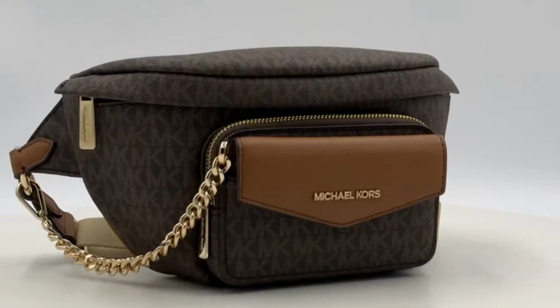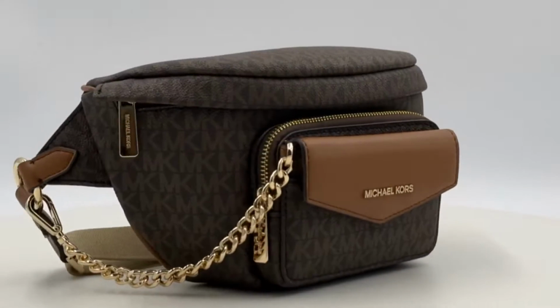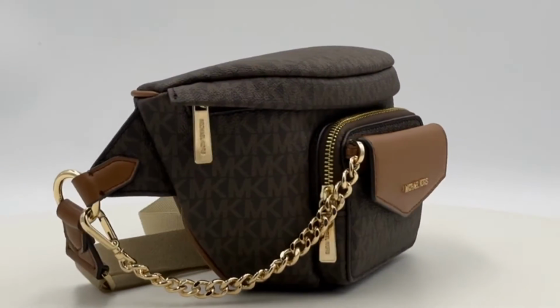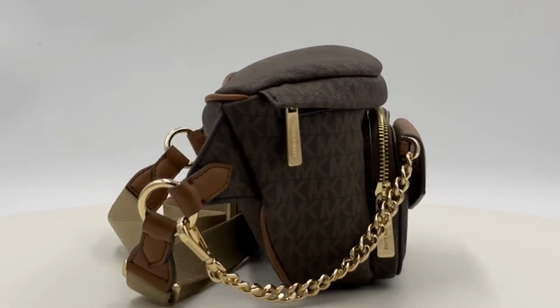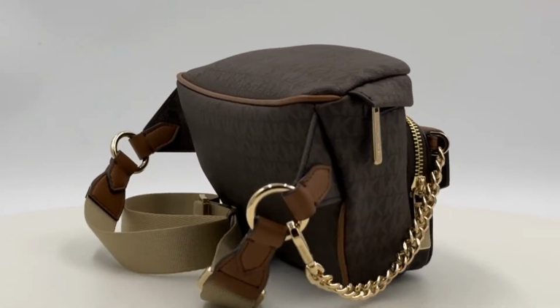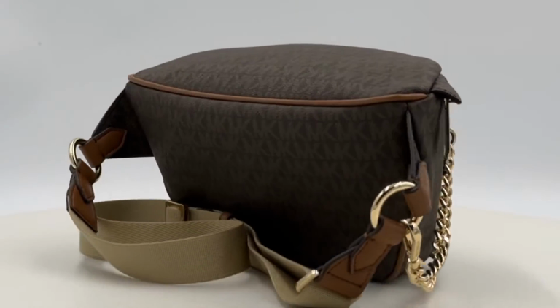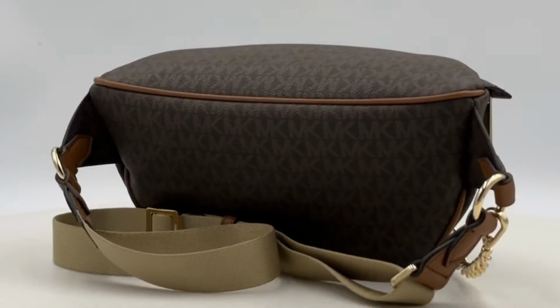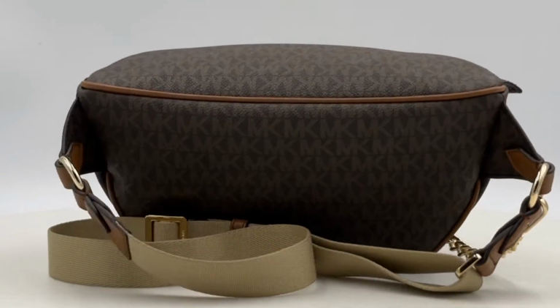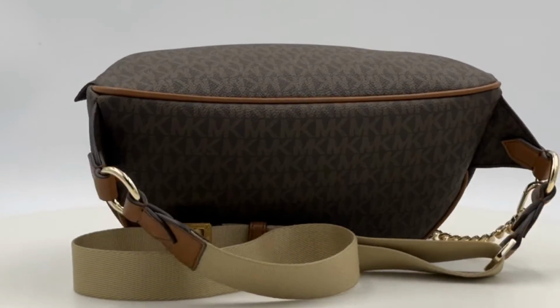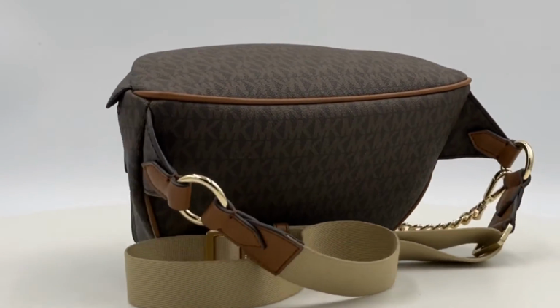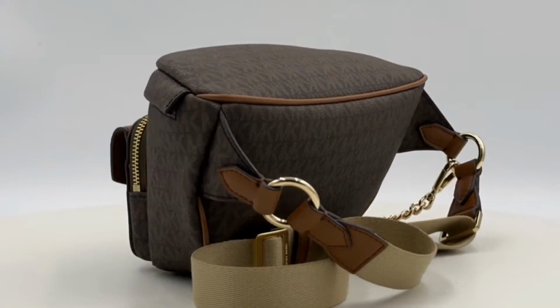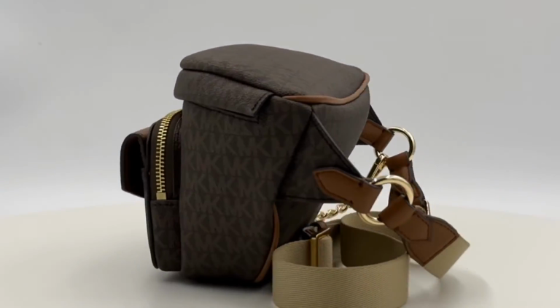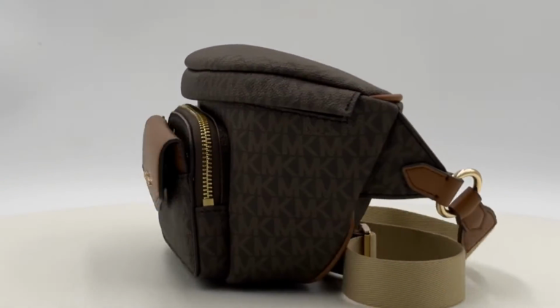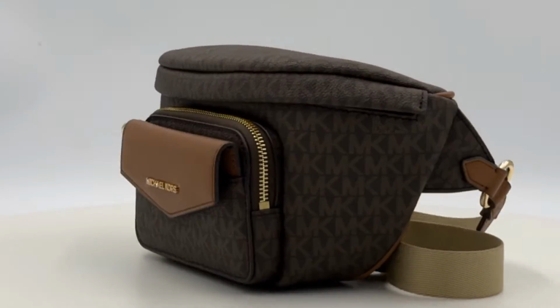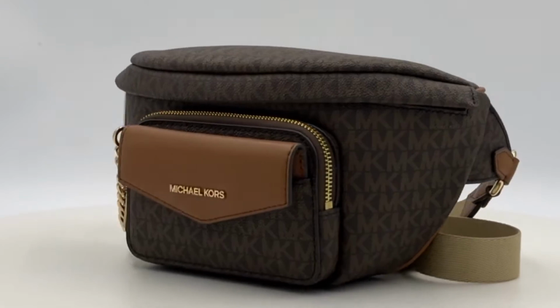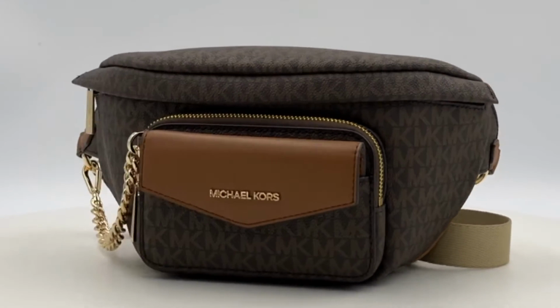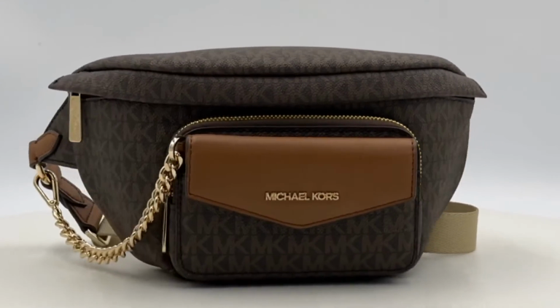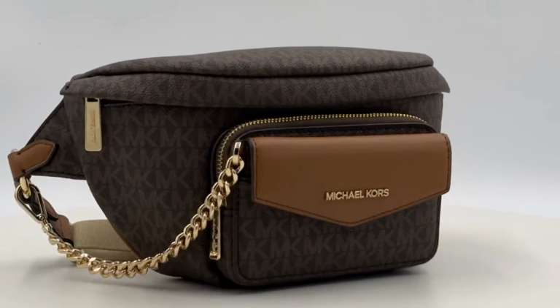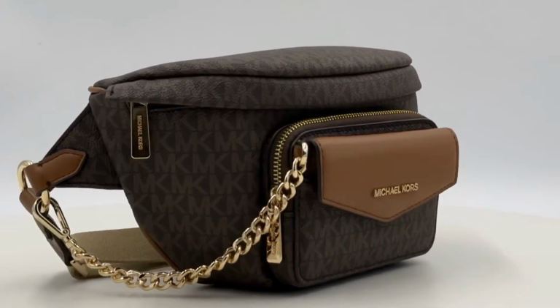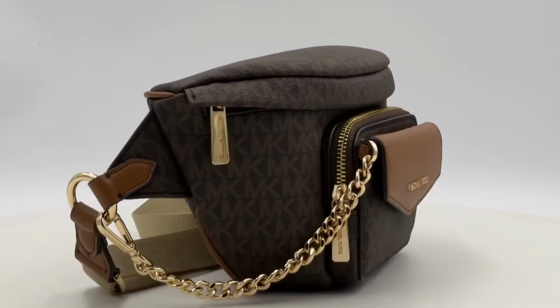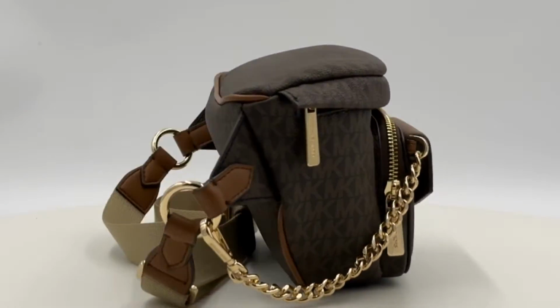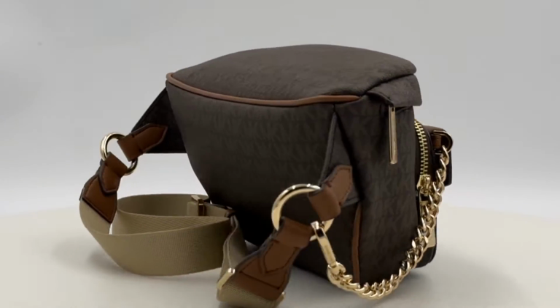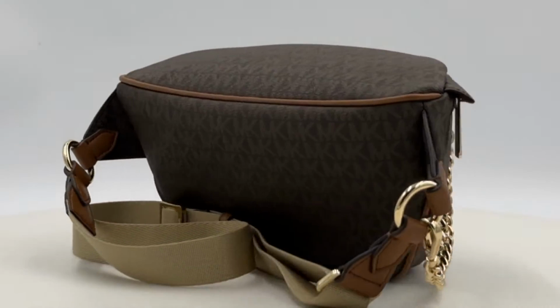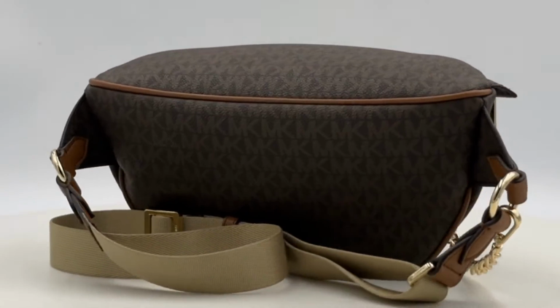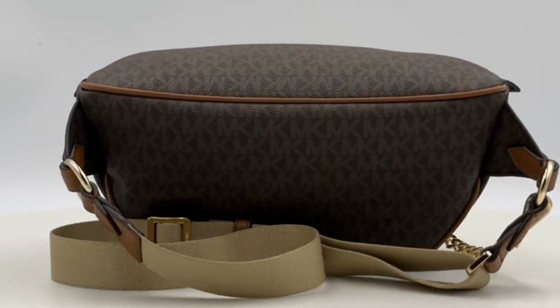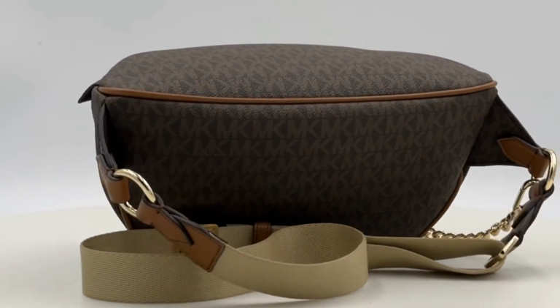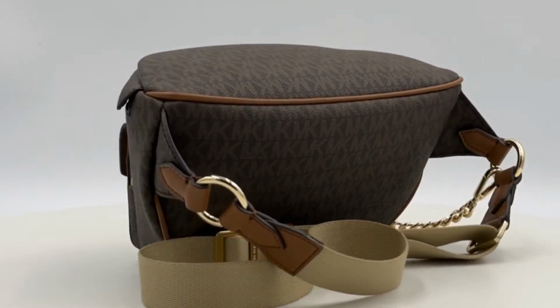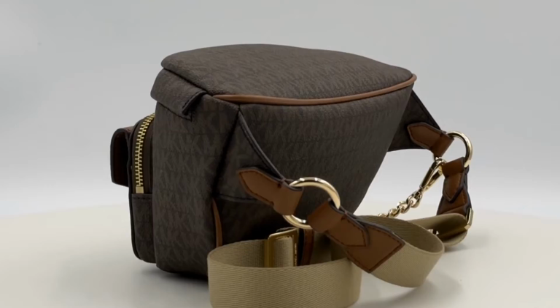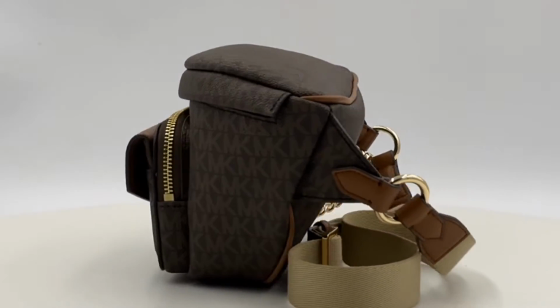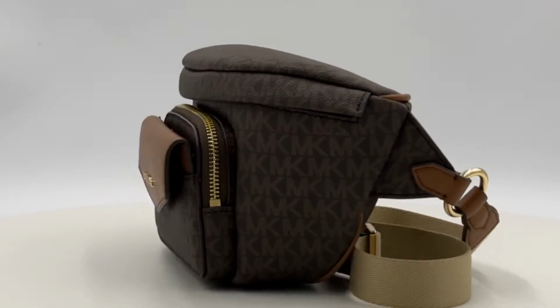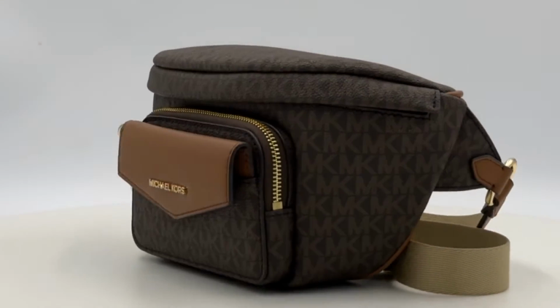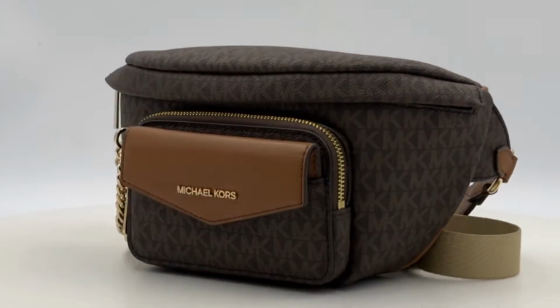Introducing the Michael Kors Women's Maisie Large 2-in-1 Waist Pack Fanny Pack Belt Bag in Brown — a versatile and stylish accessory for the modern woman.